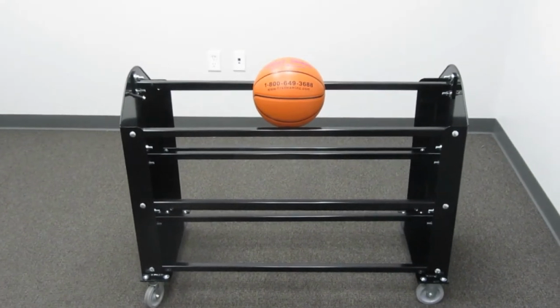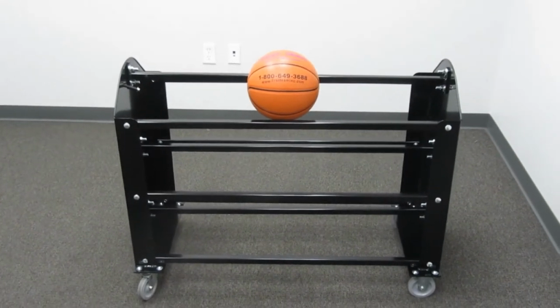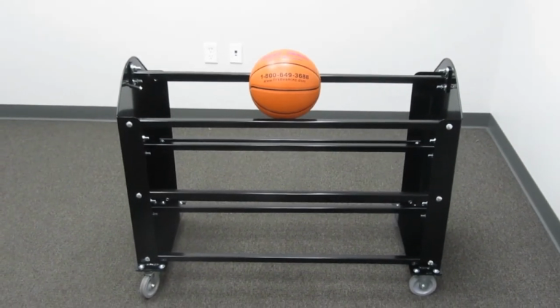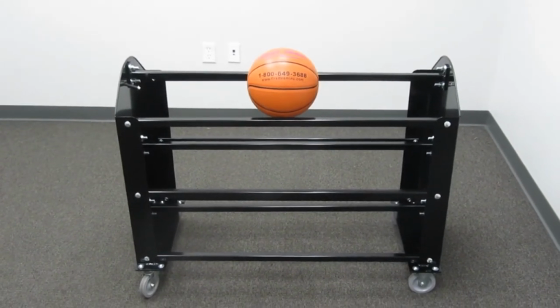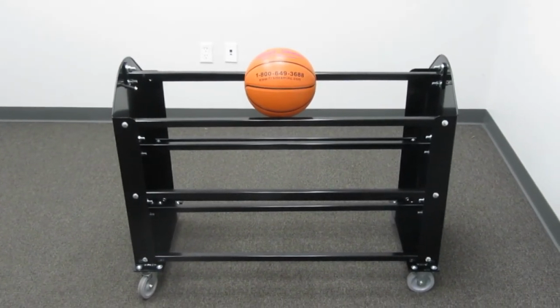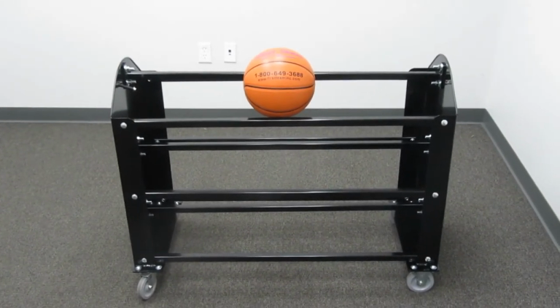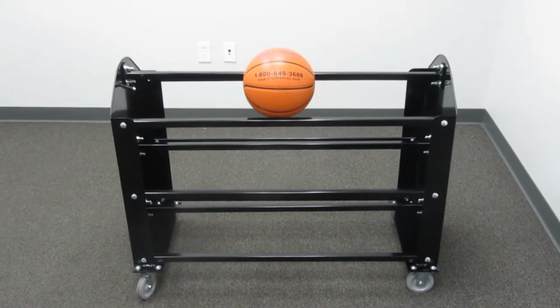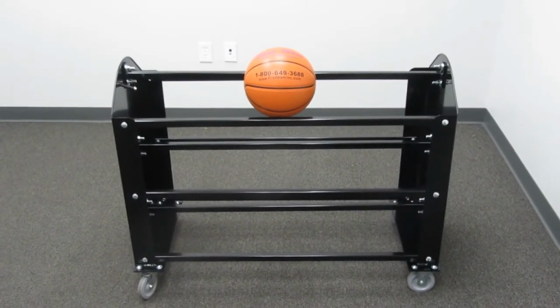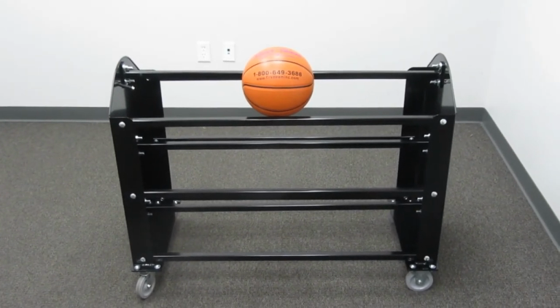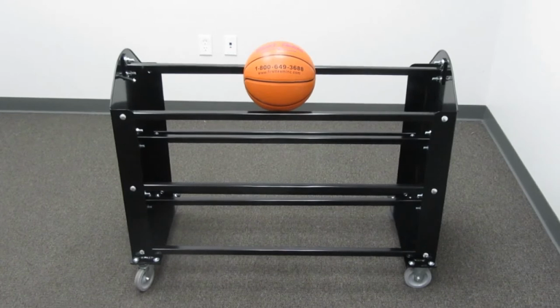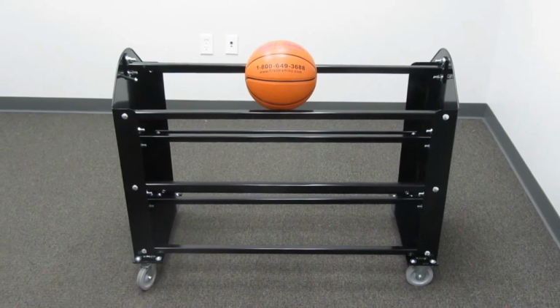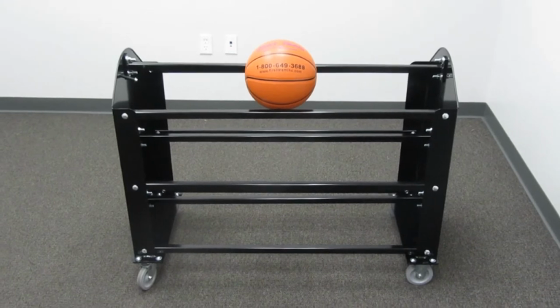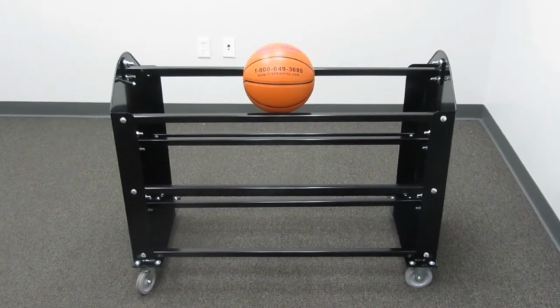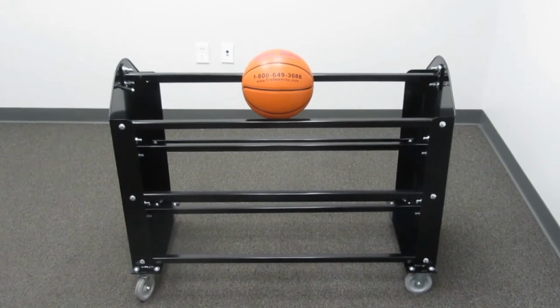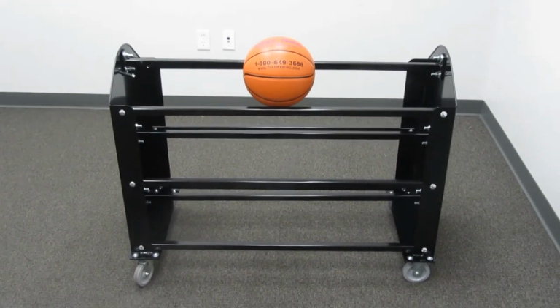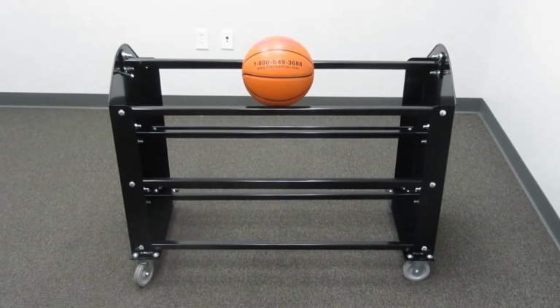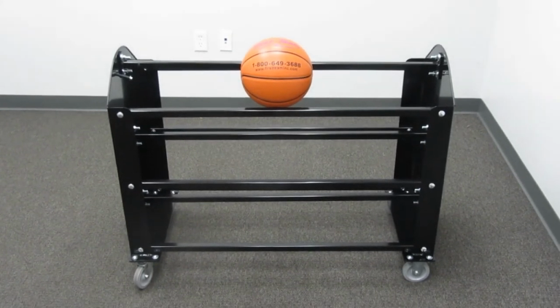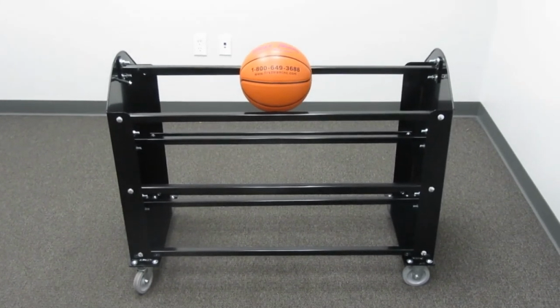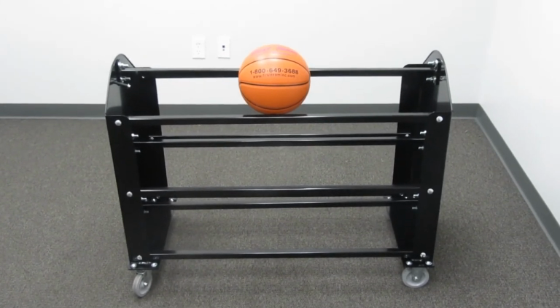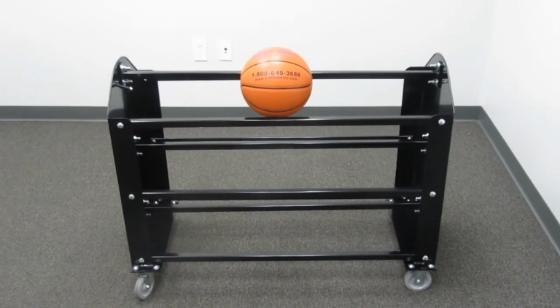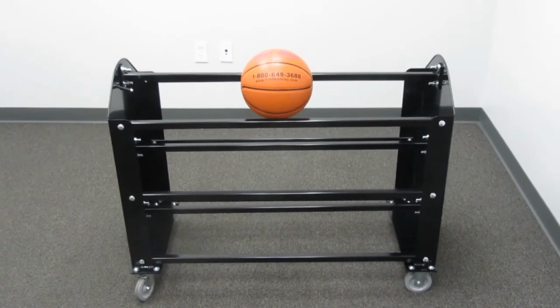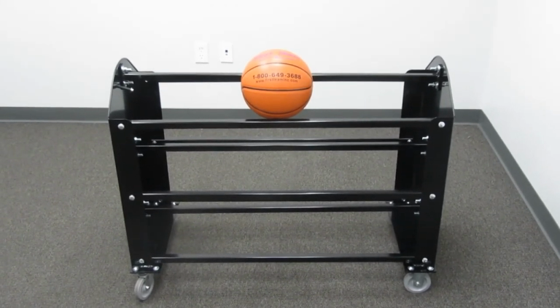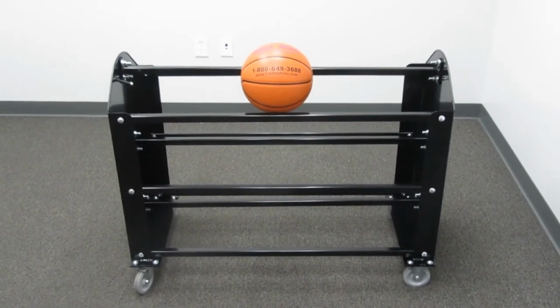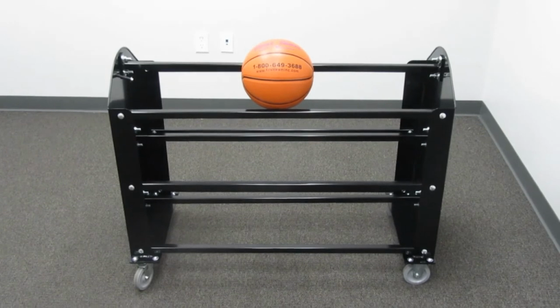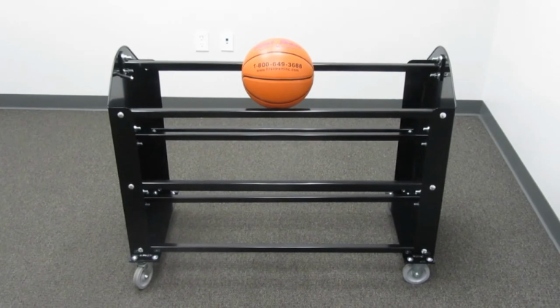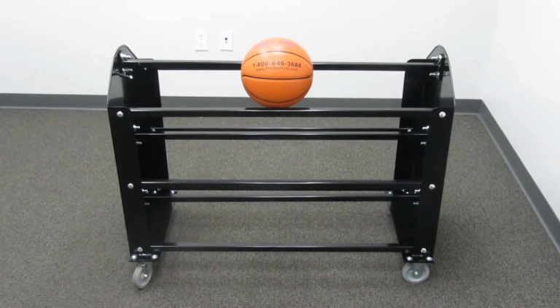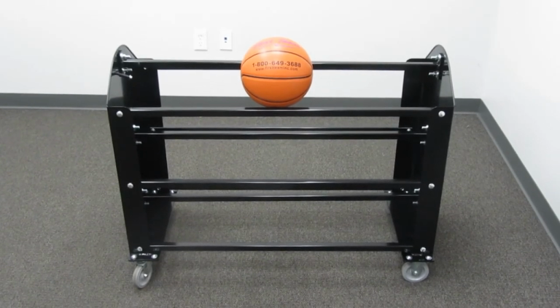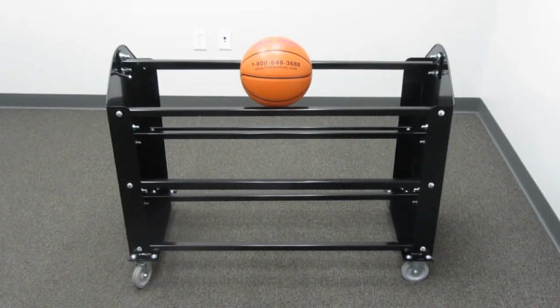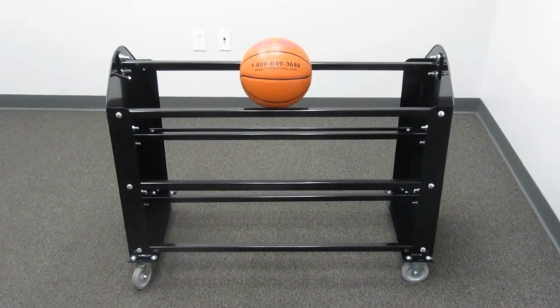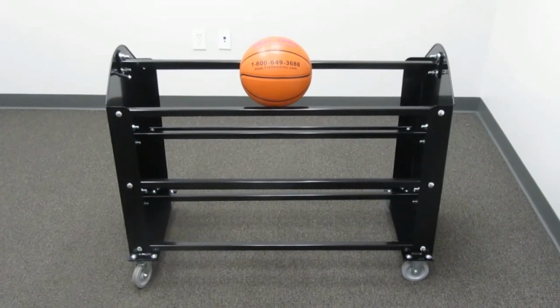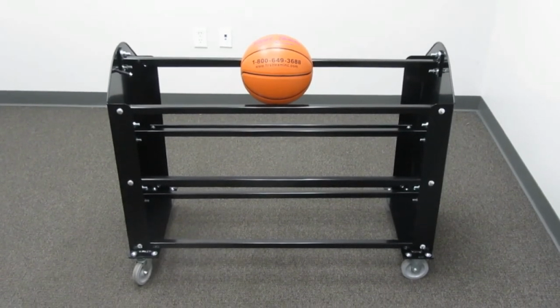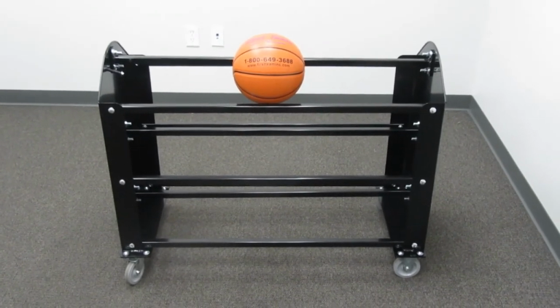This is the FT24 Ball Hog Ball Carrier by First Team Sports. For more information on our full line, check us out at www.FirstTeamInc.com.